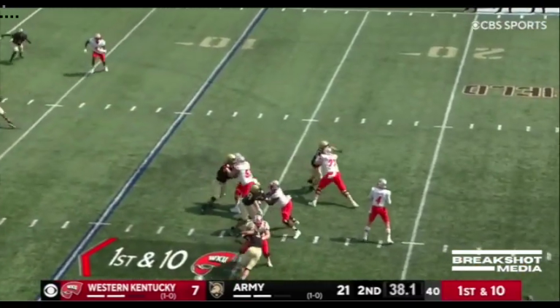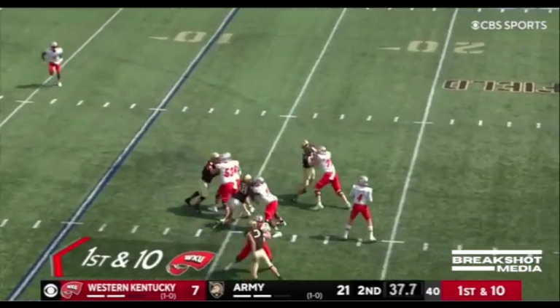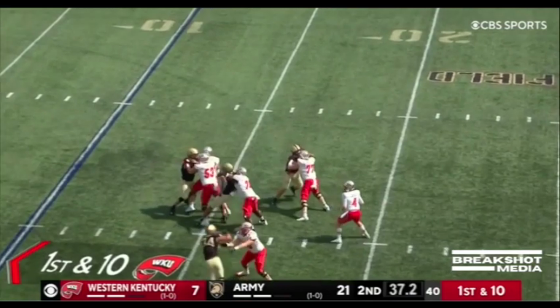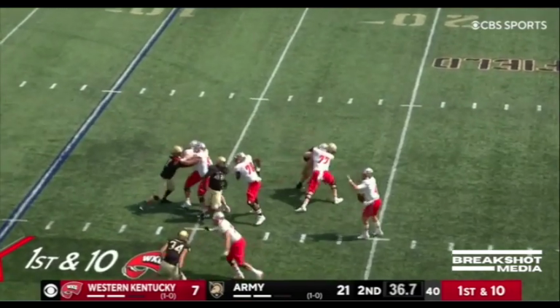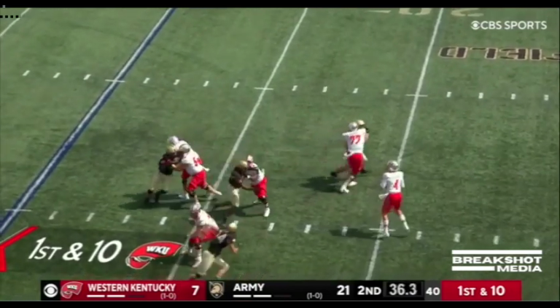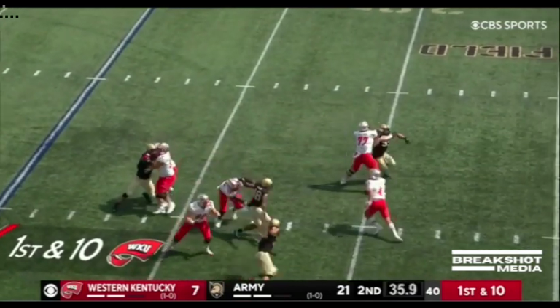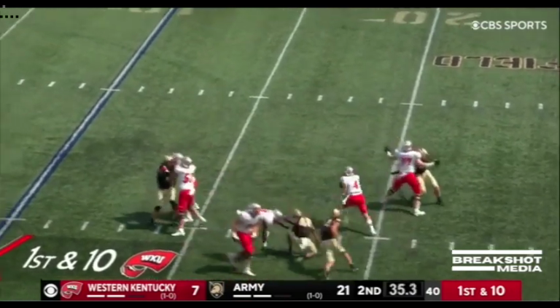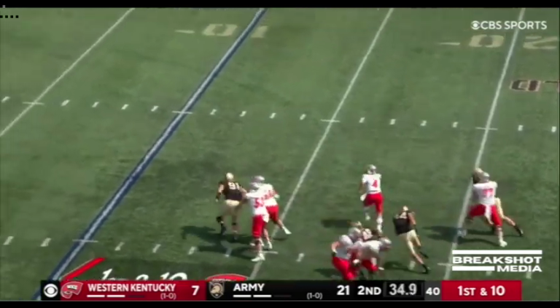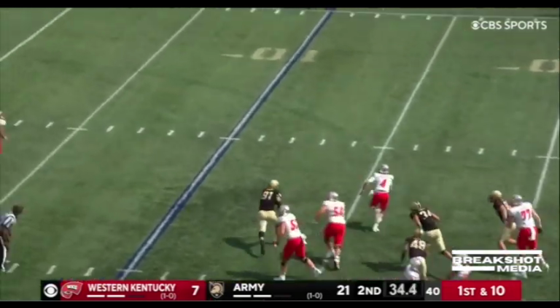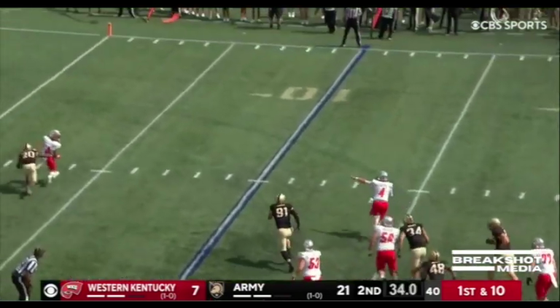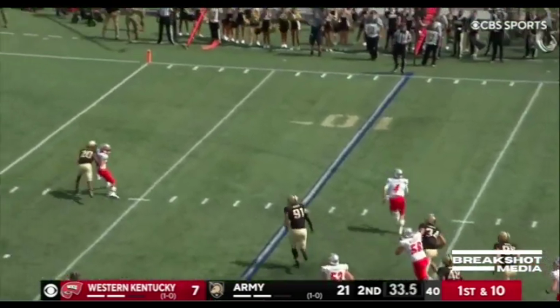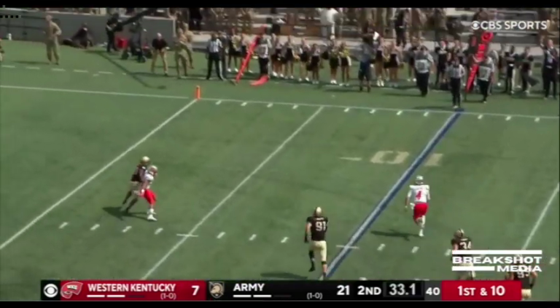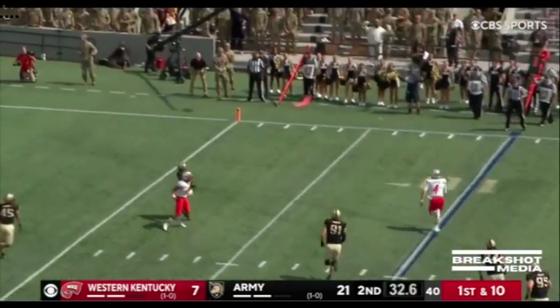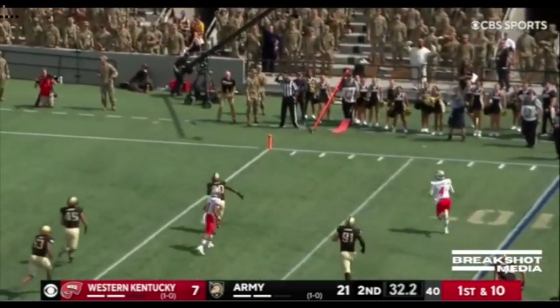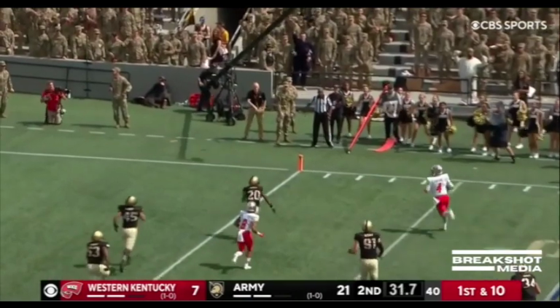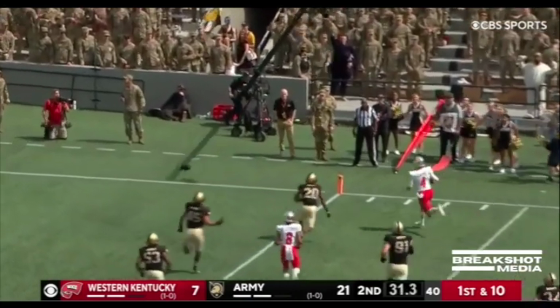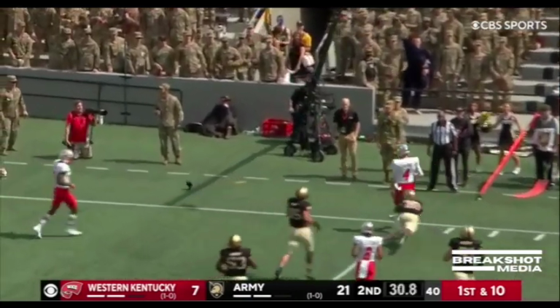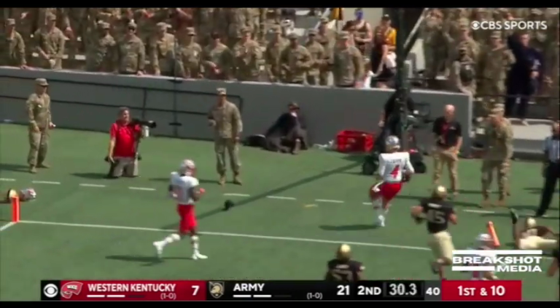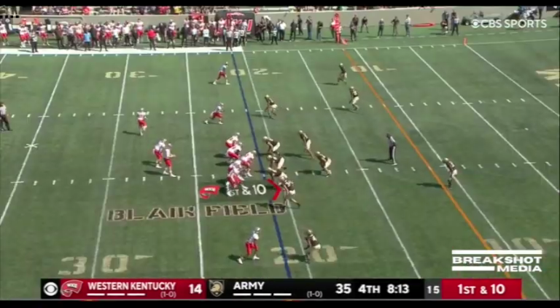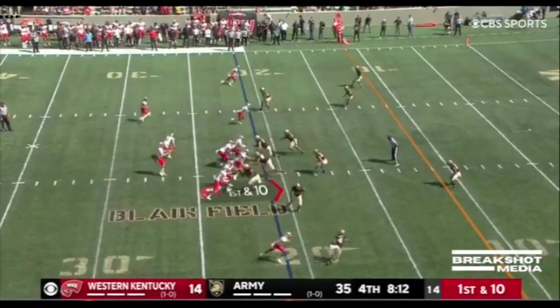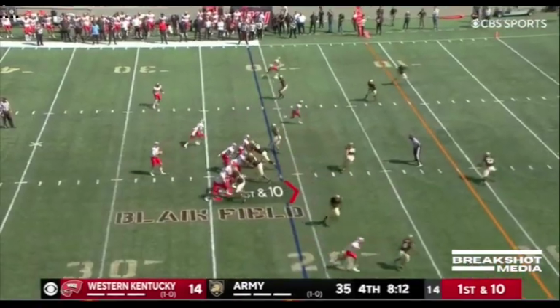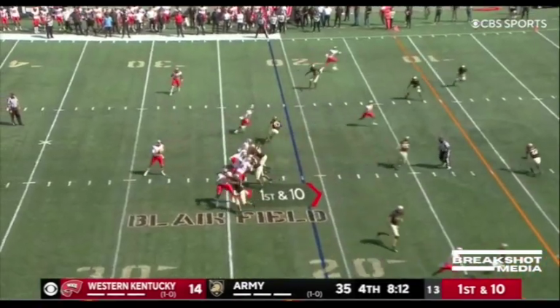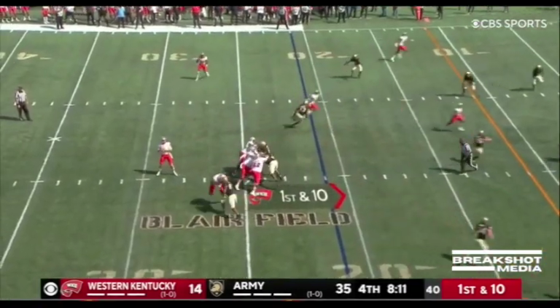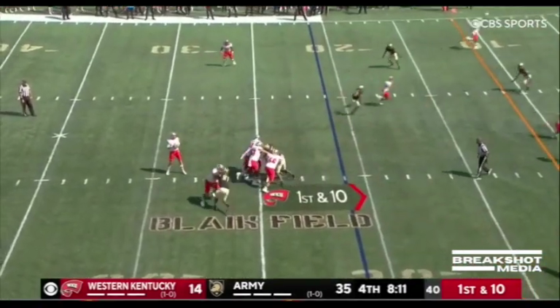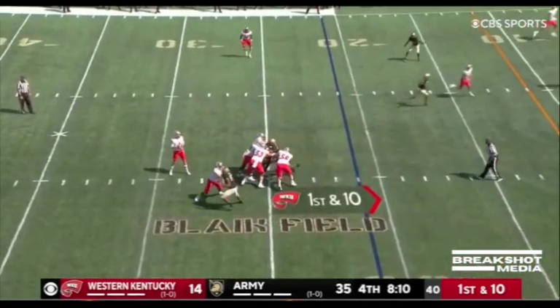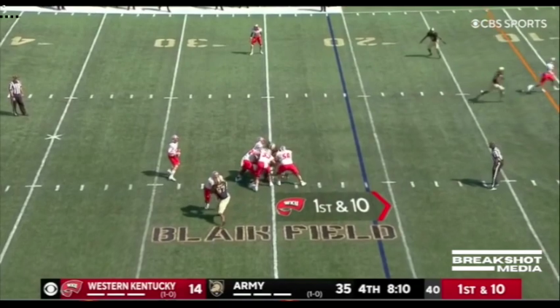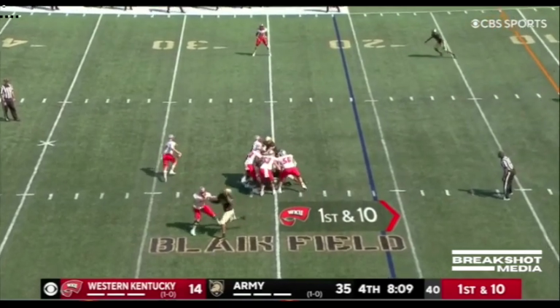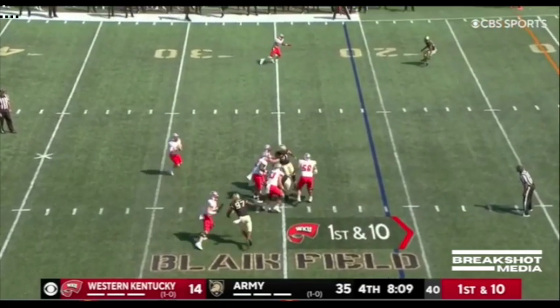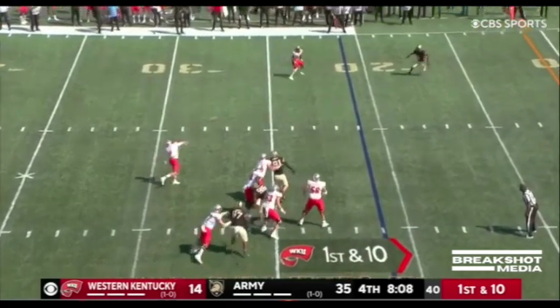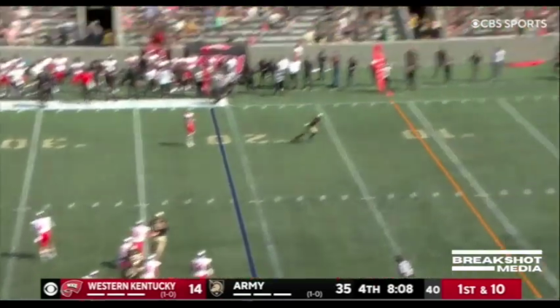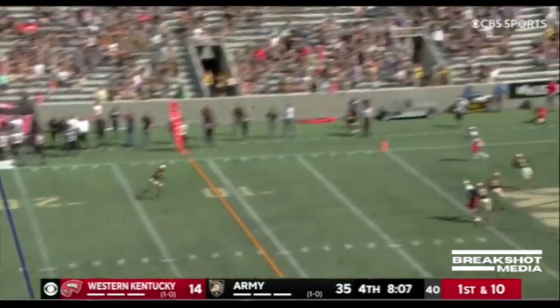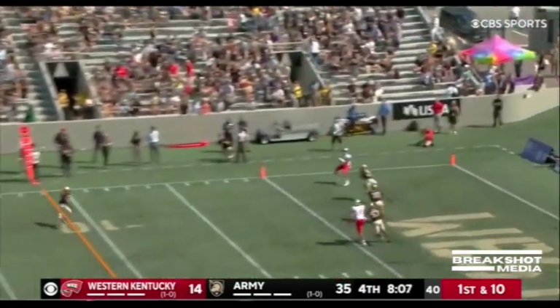Zappi staring at the end zone, he has all day to throw. Takes it up the middle, pointing his way across the line, heading to the pocket. The offensive line has done a good job today.